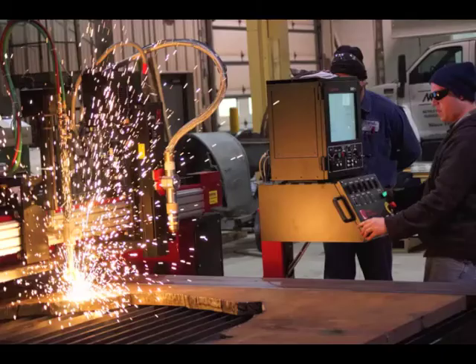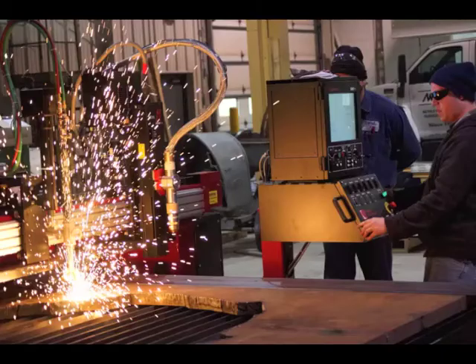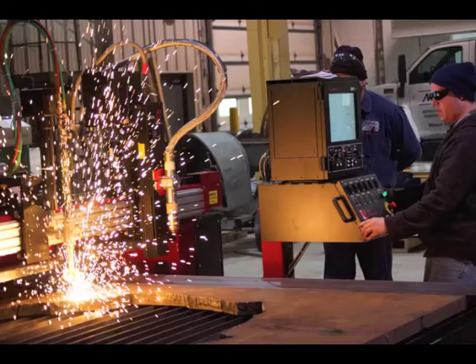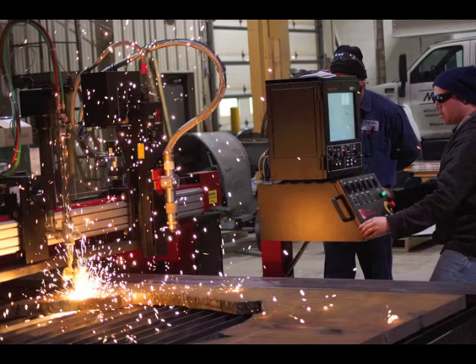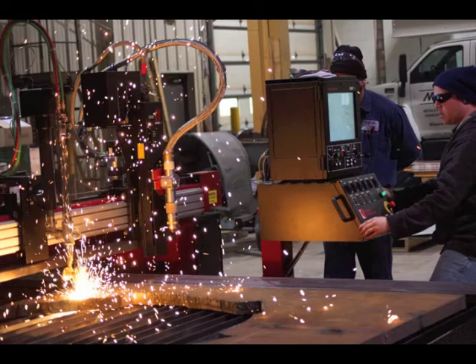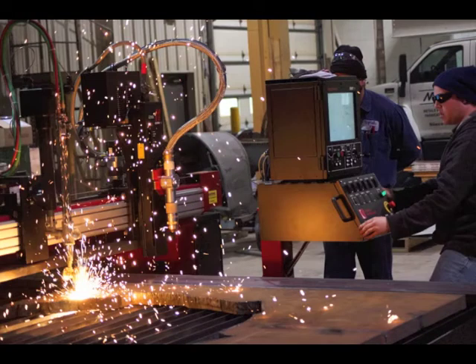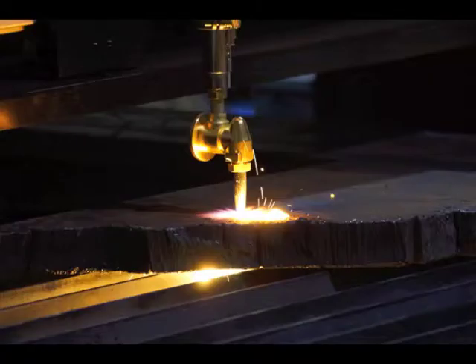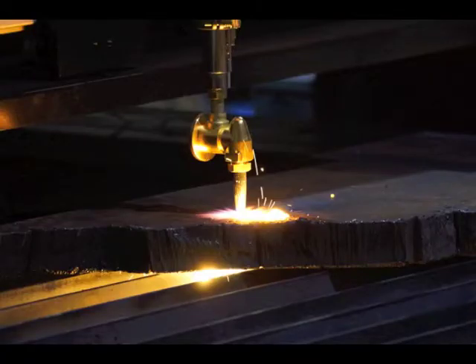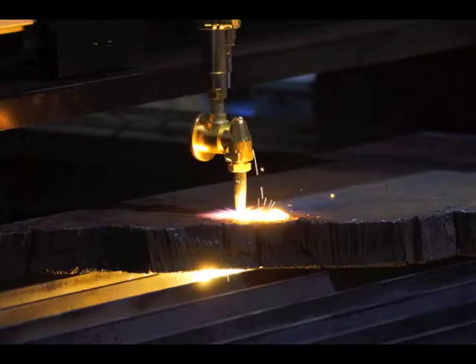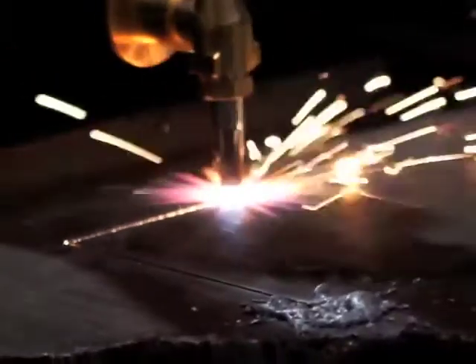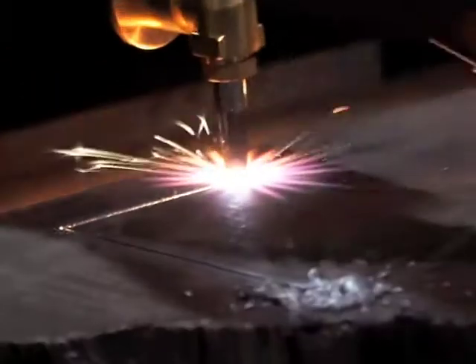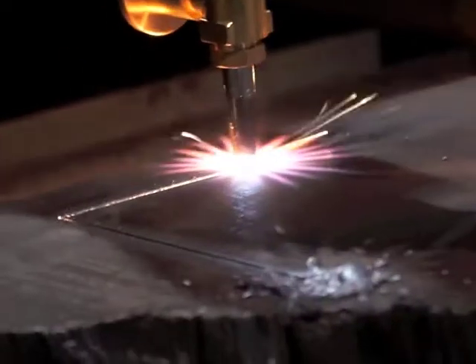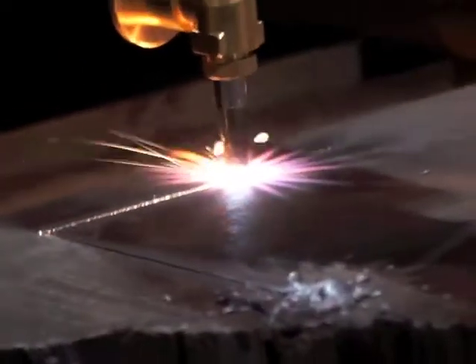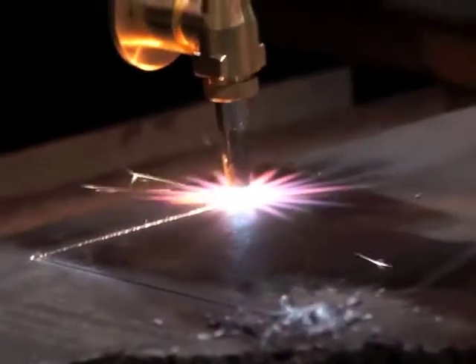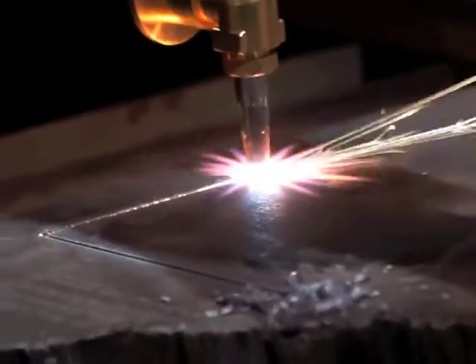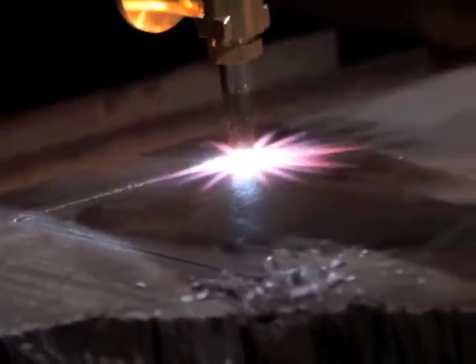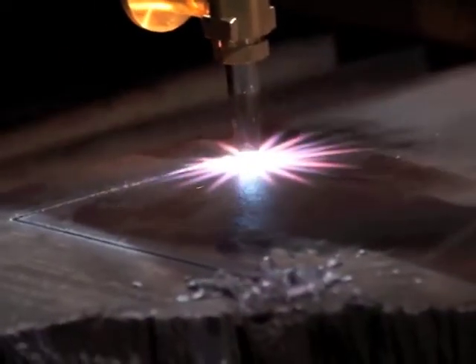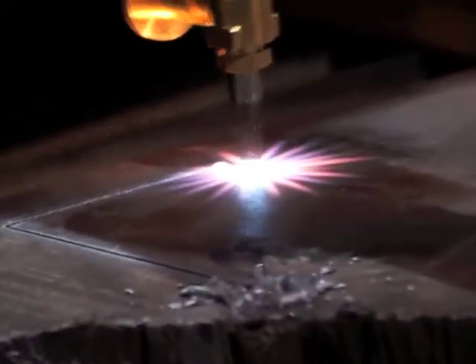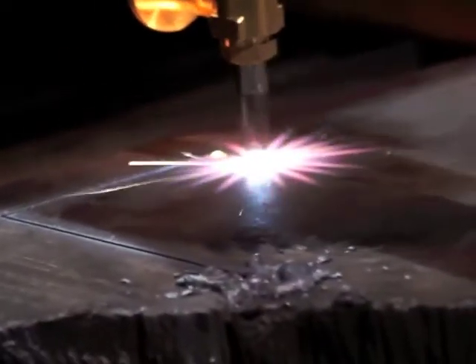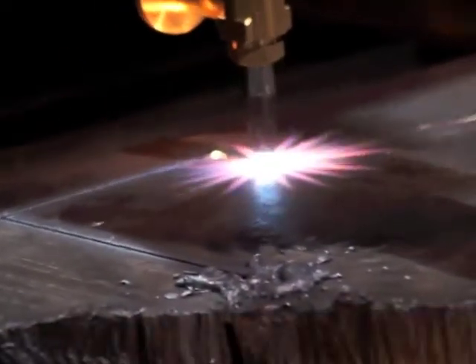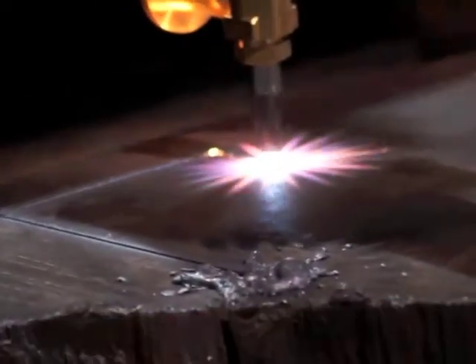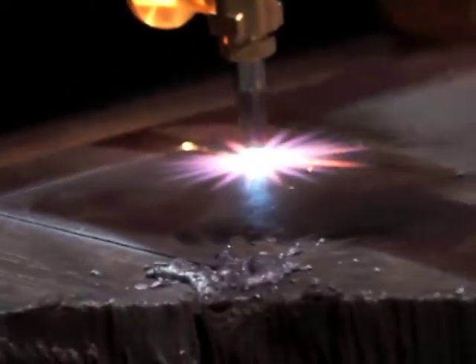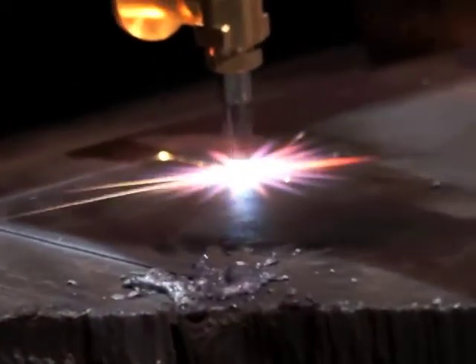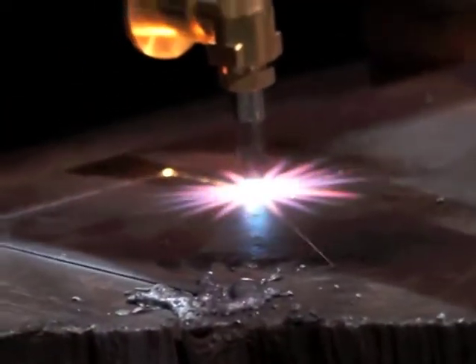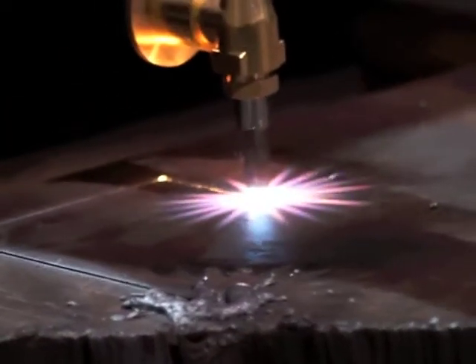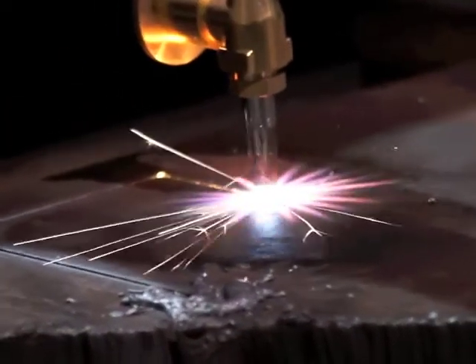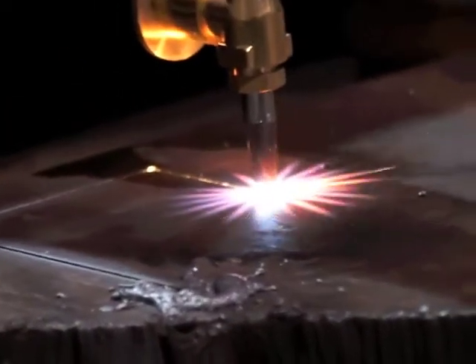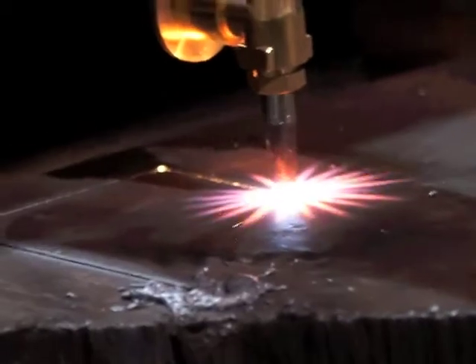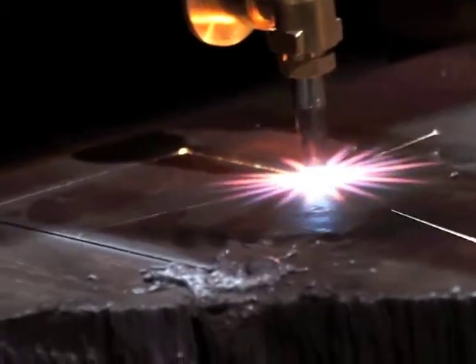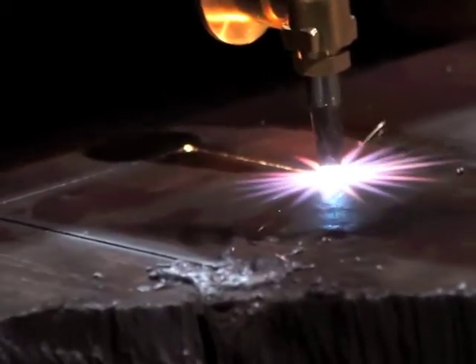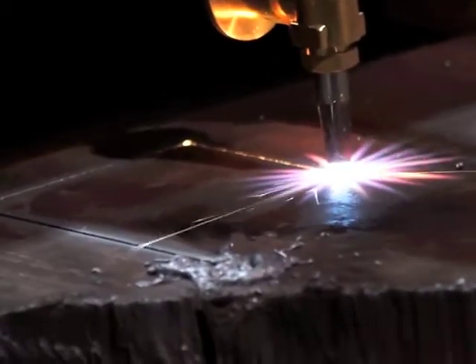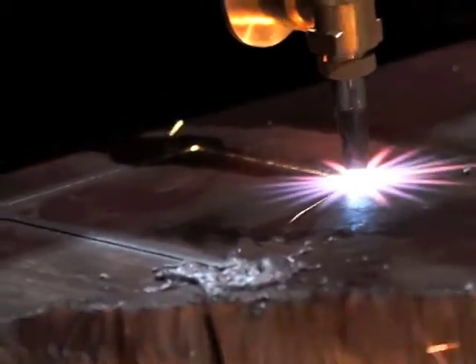Here at MoFab, our team is able to make geometric shapes and mechanical parts from our pre-programmed library or from any CAD drawings or DXF files you might have.